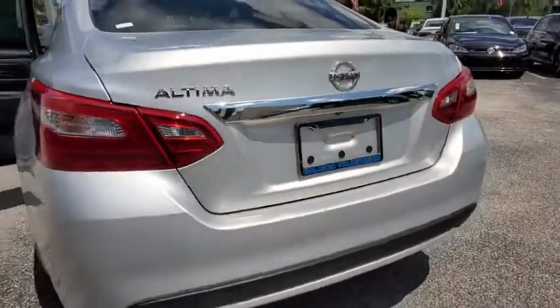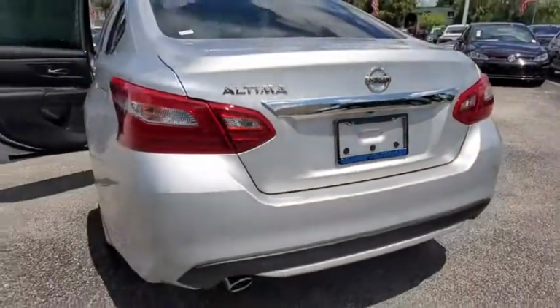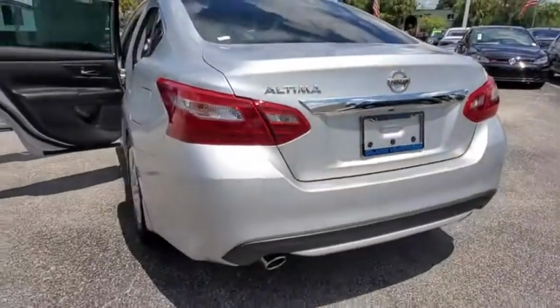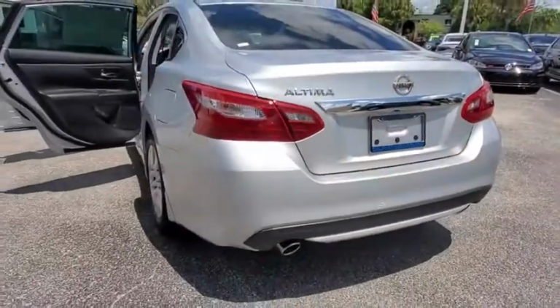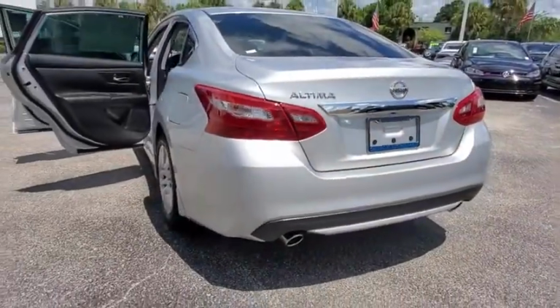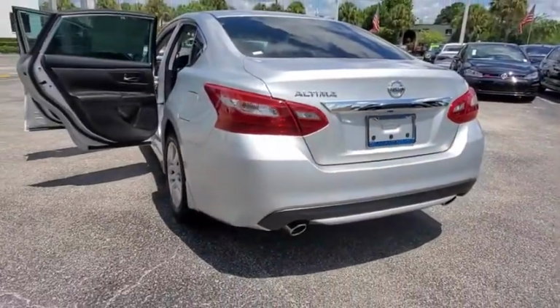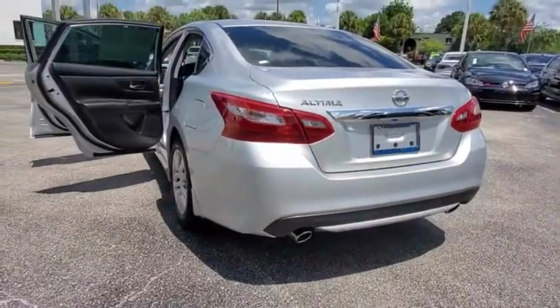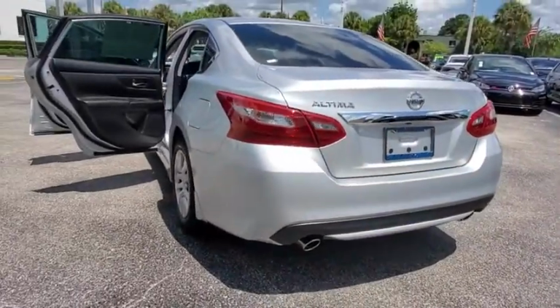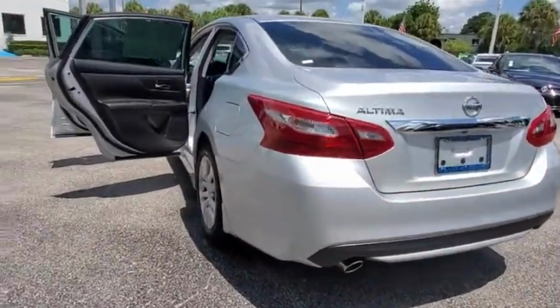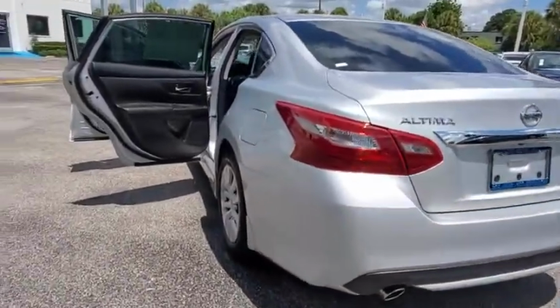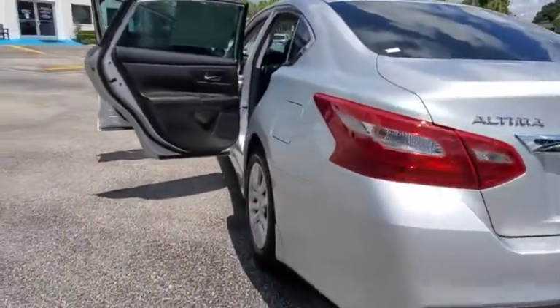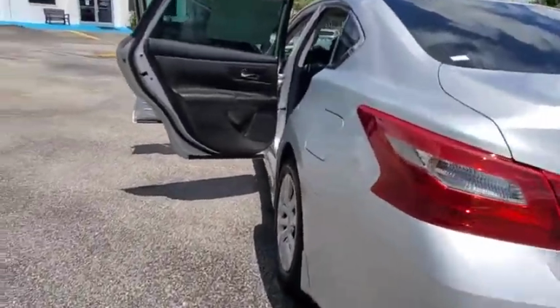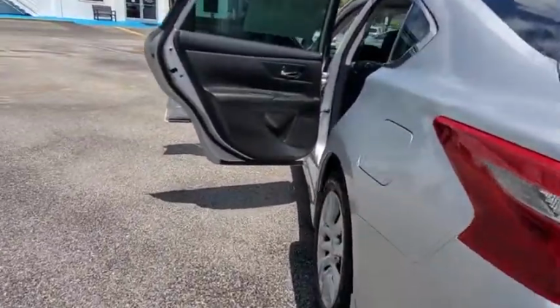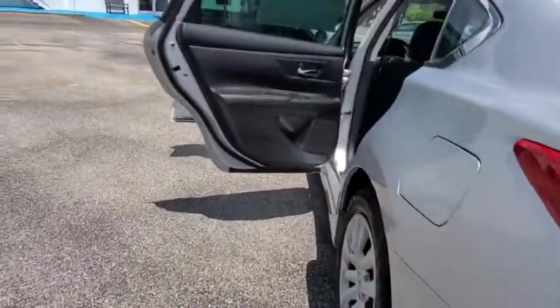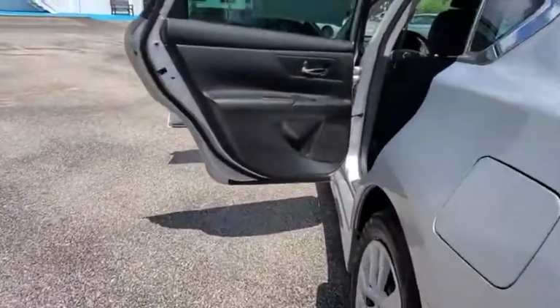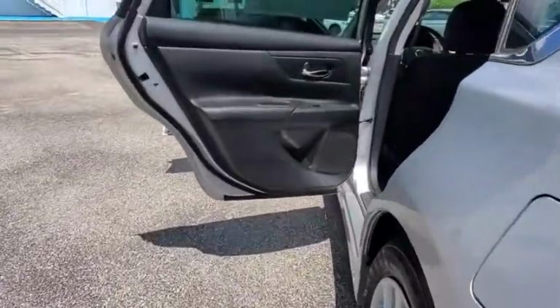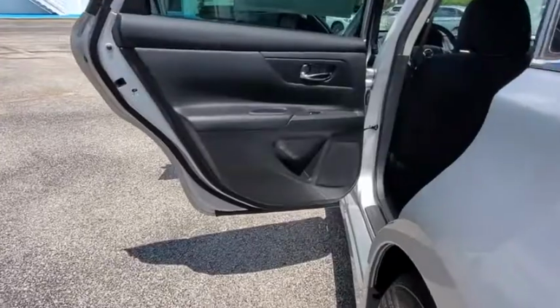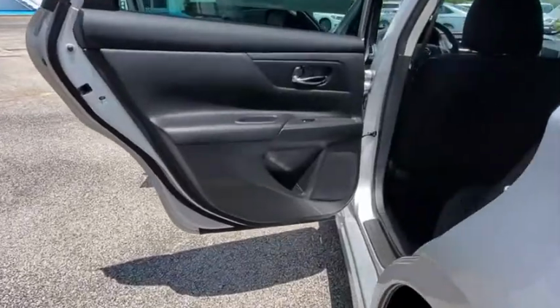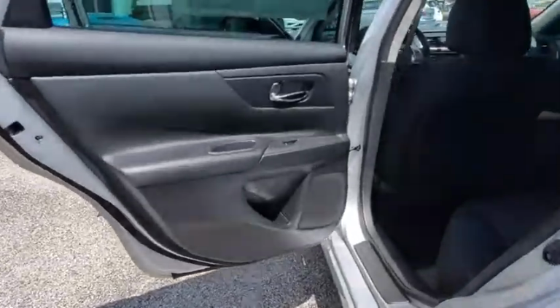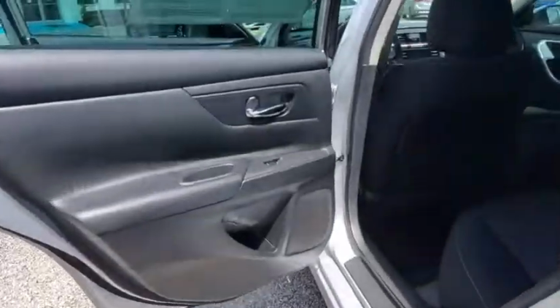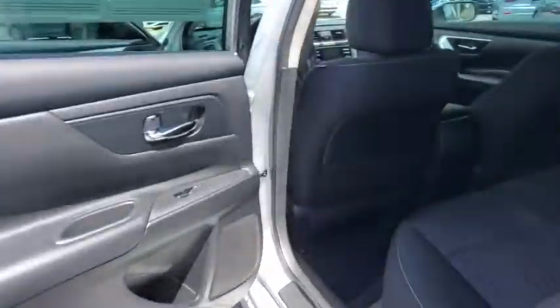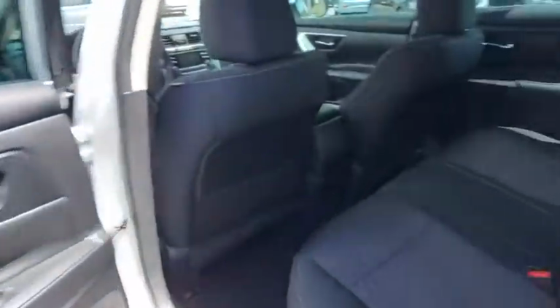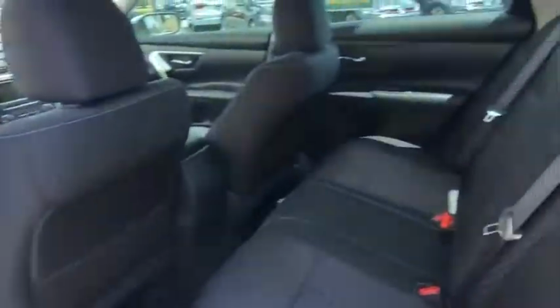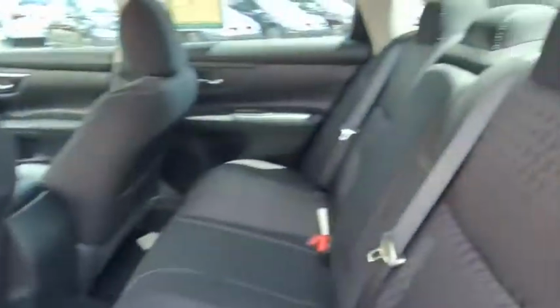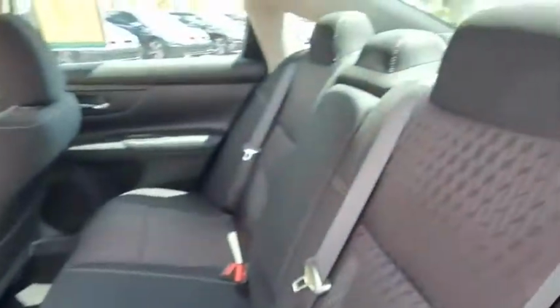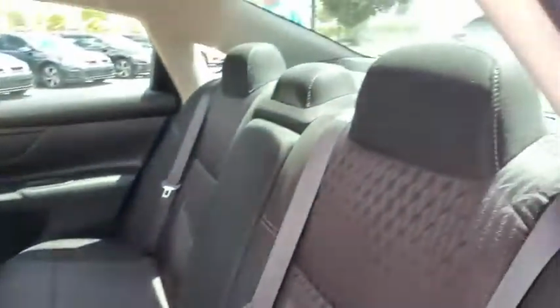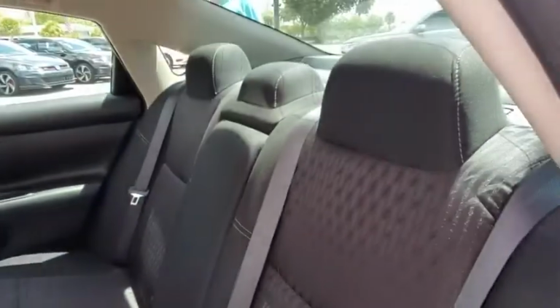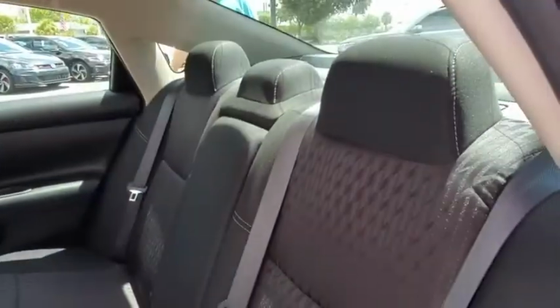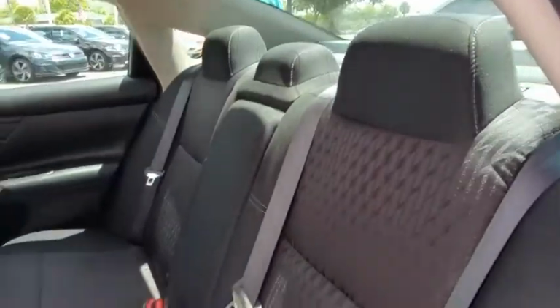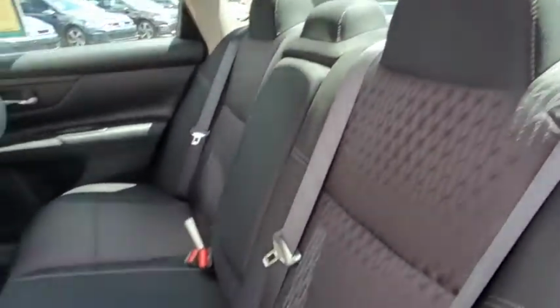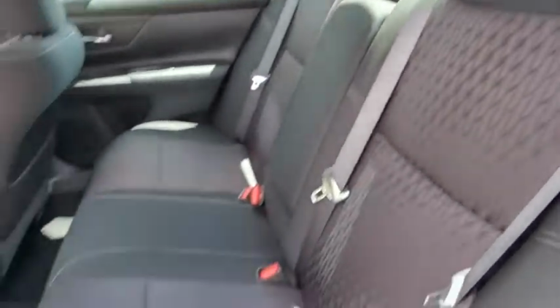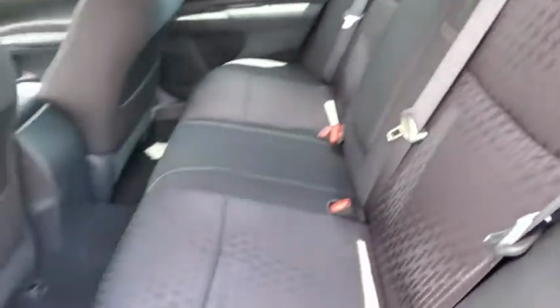This vehicle has less than 15,000 miles. Here are some of this vehicle's great options: backup camera, anti-lock braking system, steering wheel audio controls.